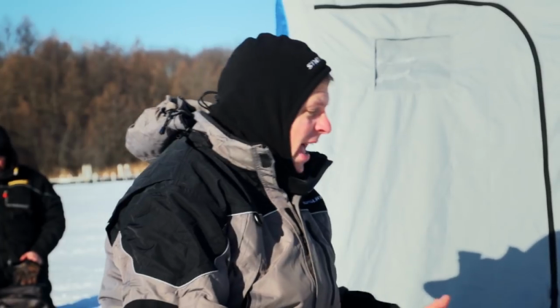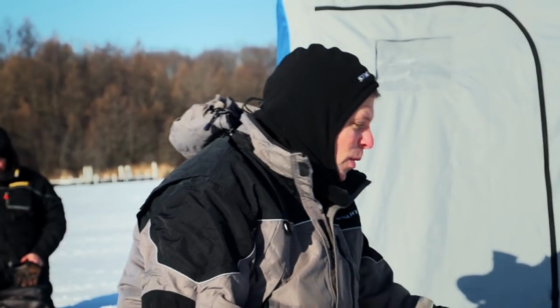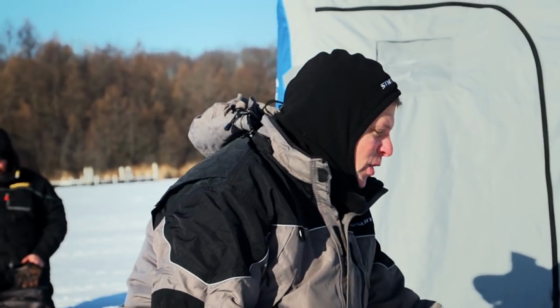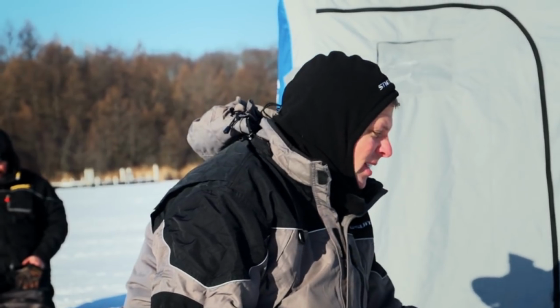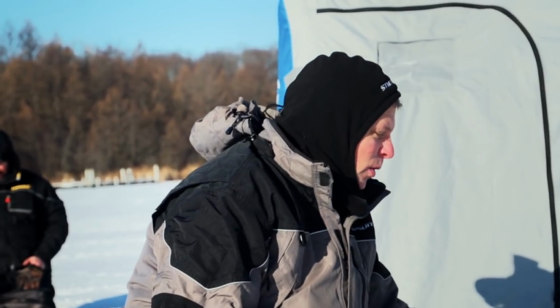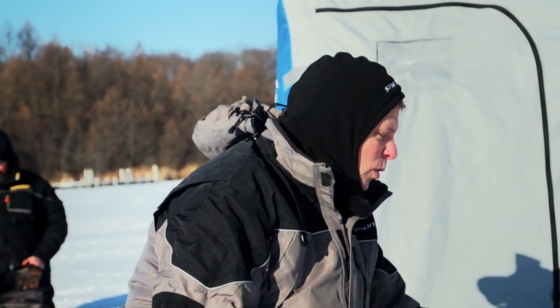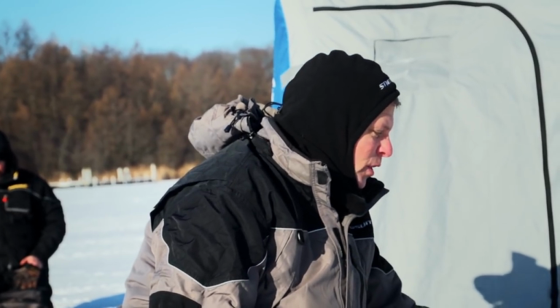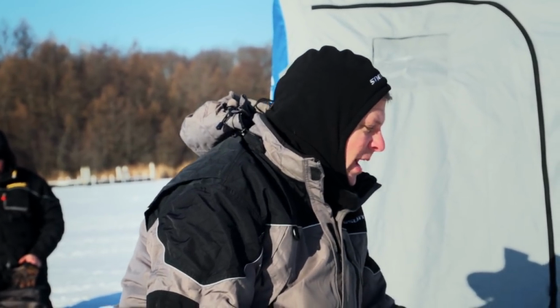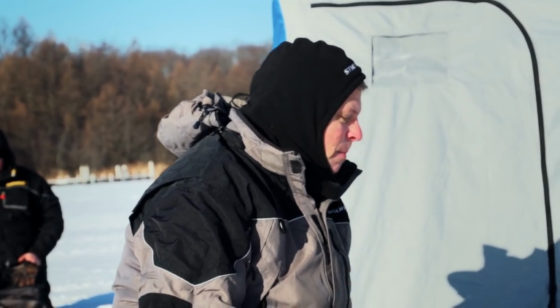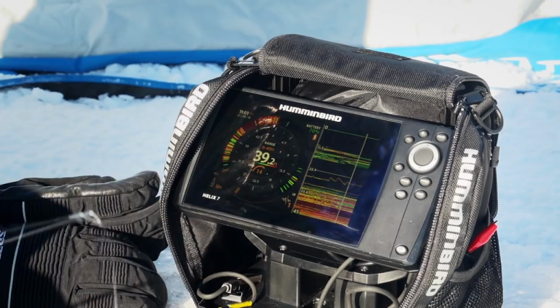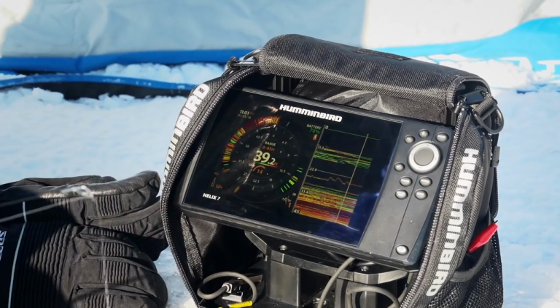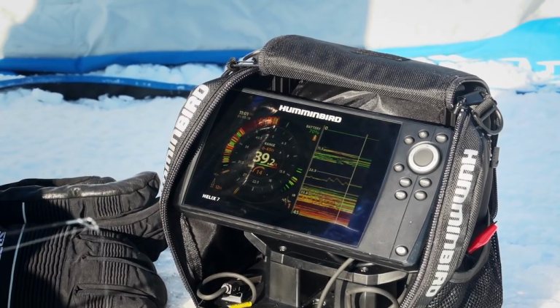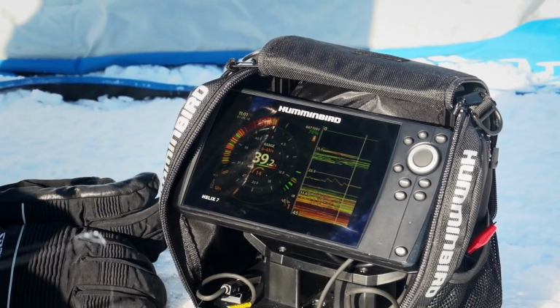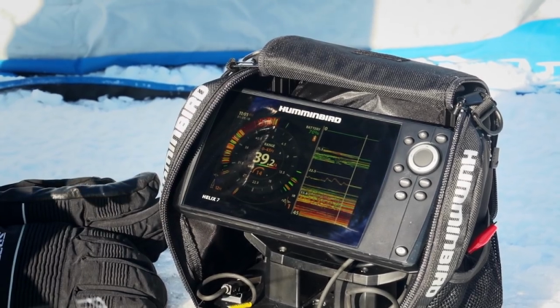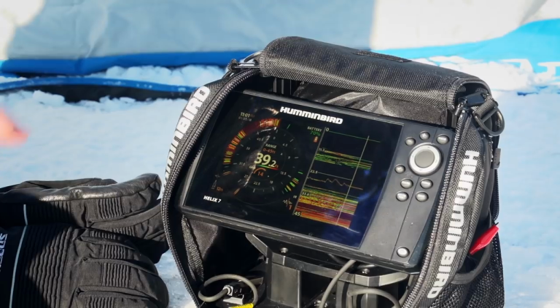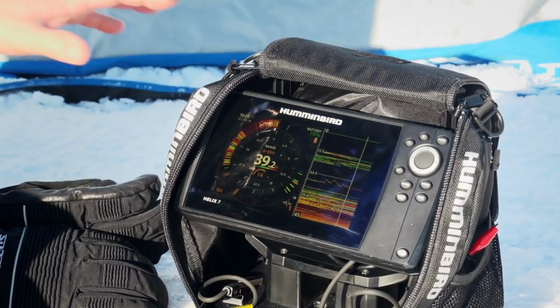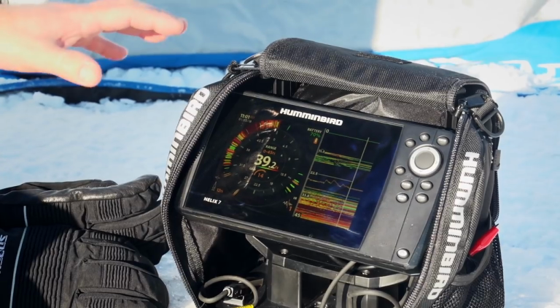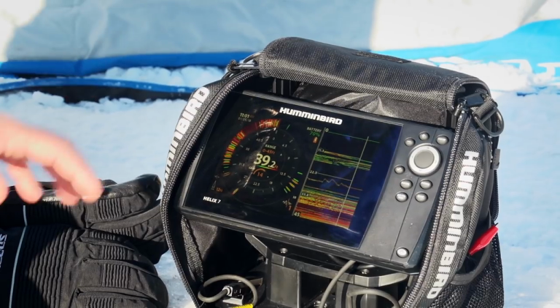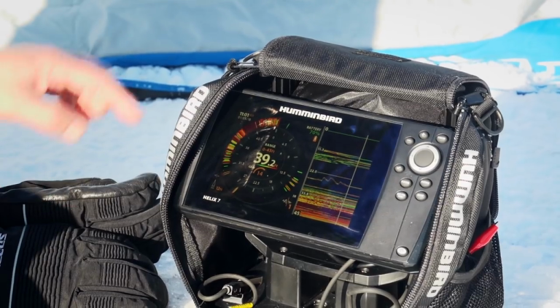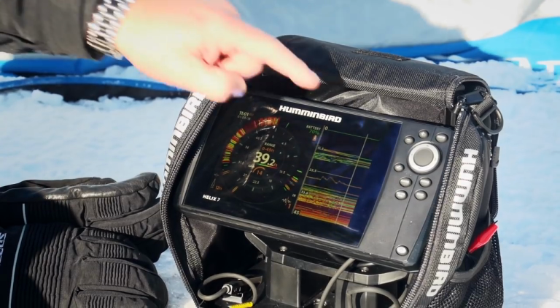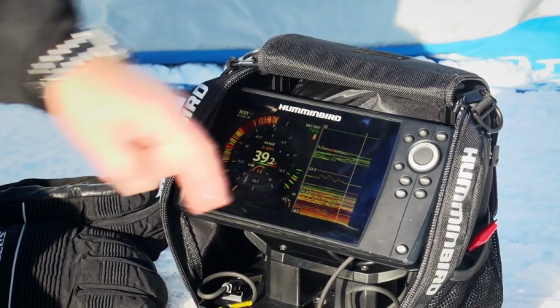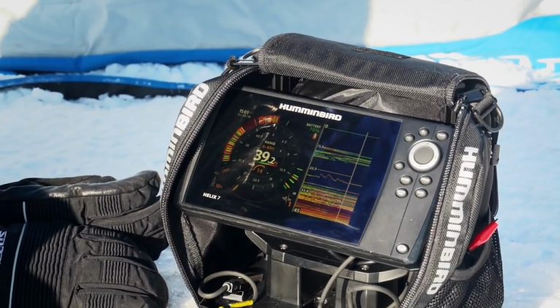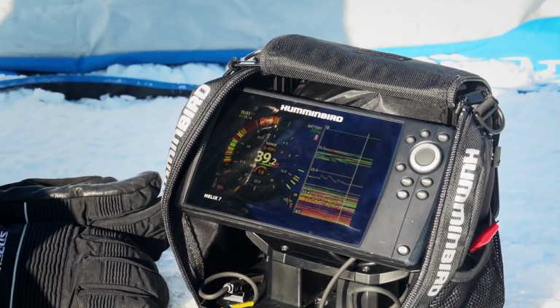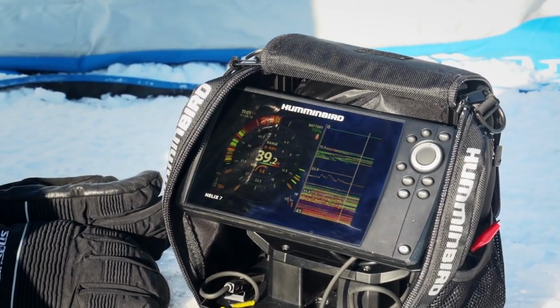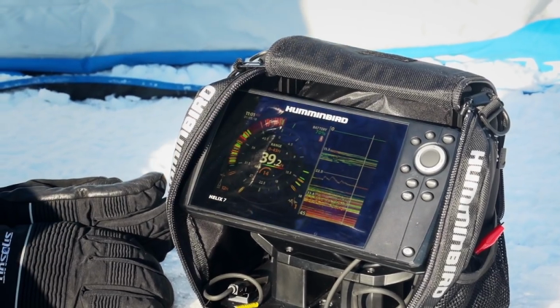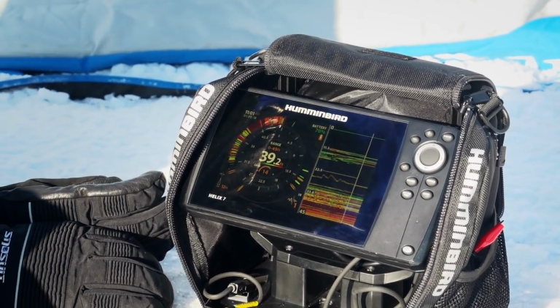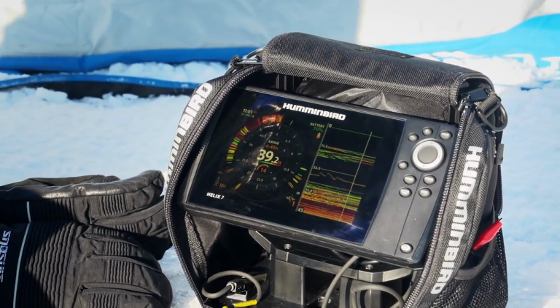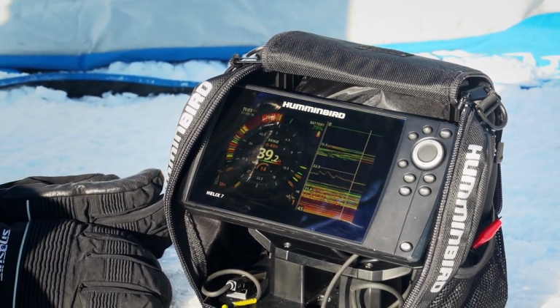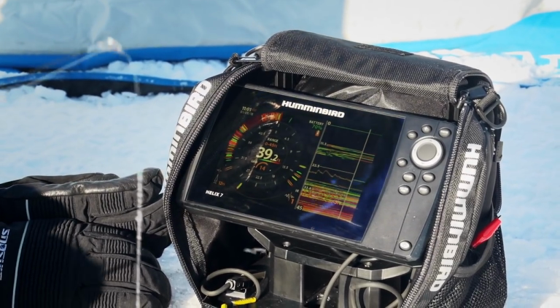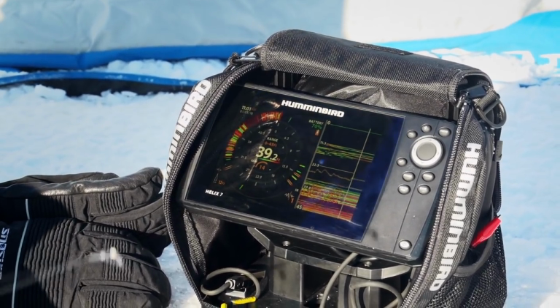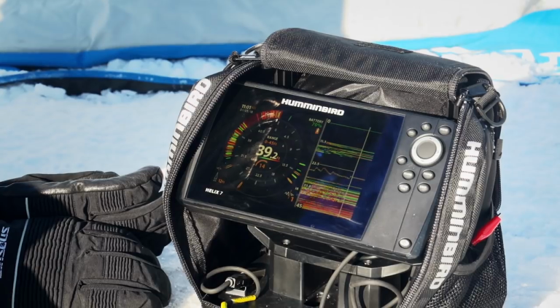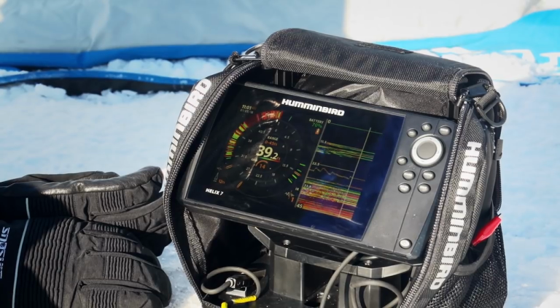I can know where my jig is. I know where the school of fish are at. It does not get easier than that. To get rid of interference, press the check mark button on your IceHelix units. That is a difference maker.